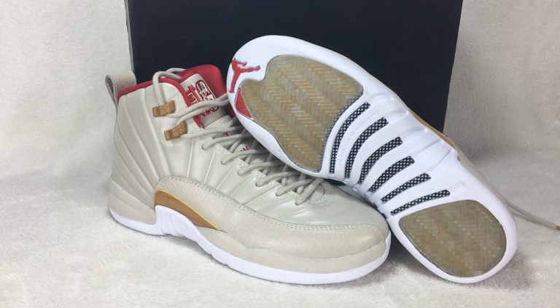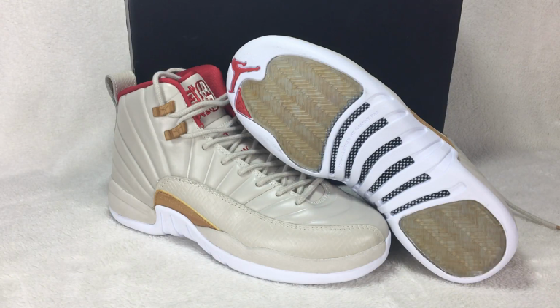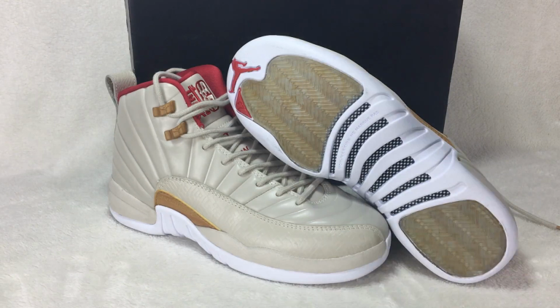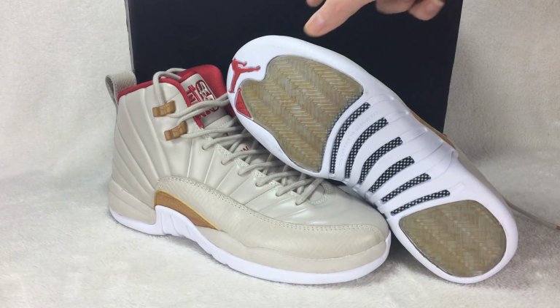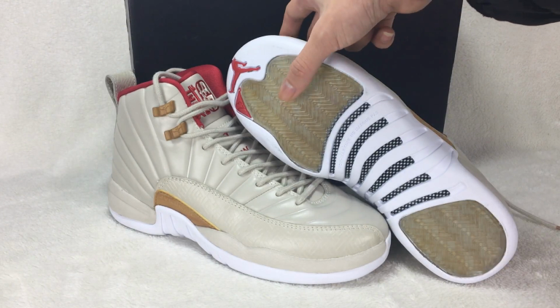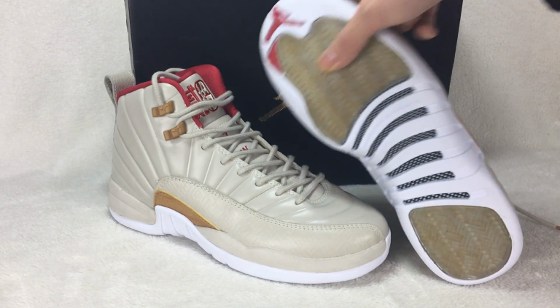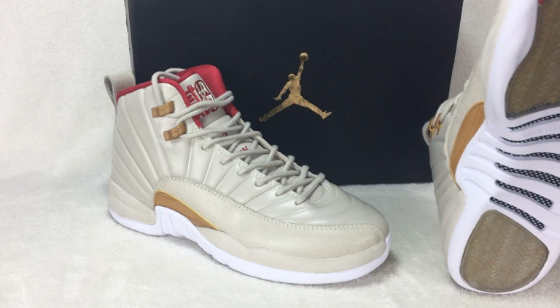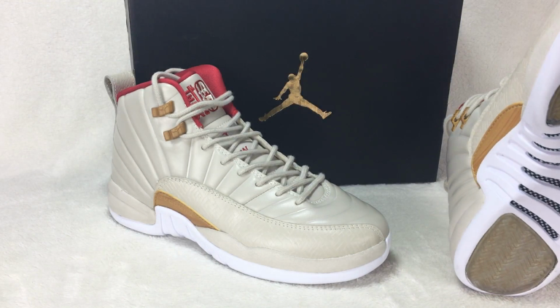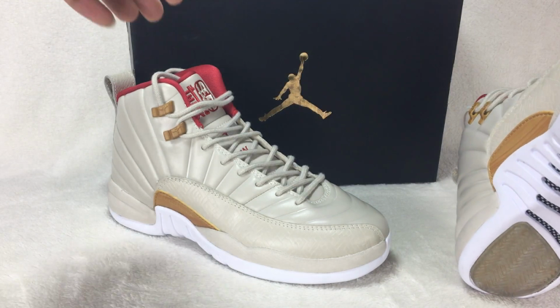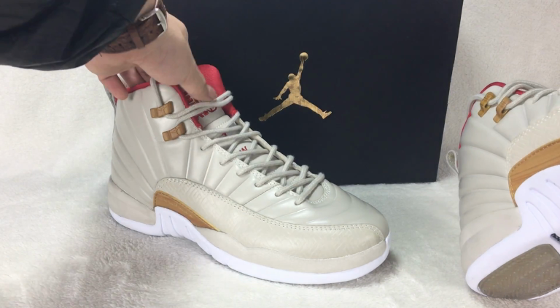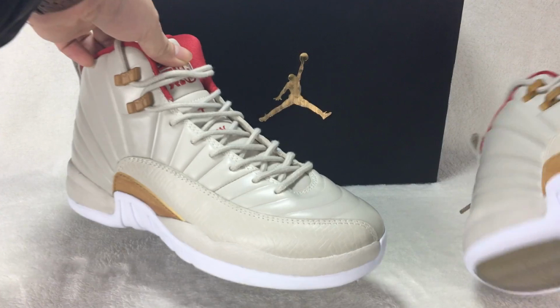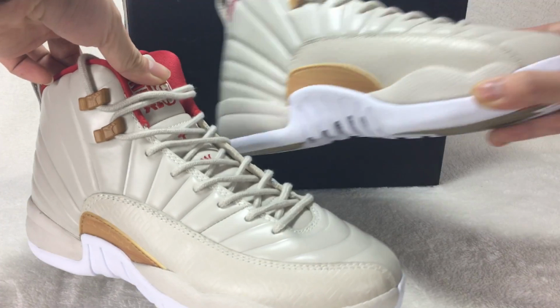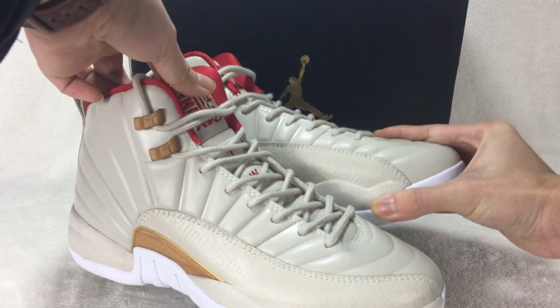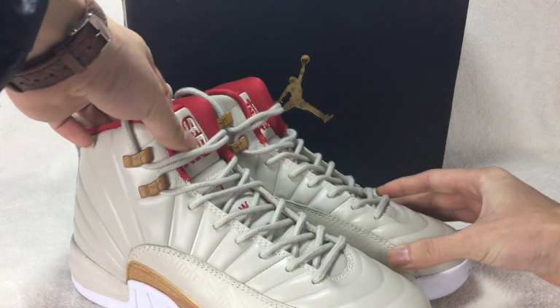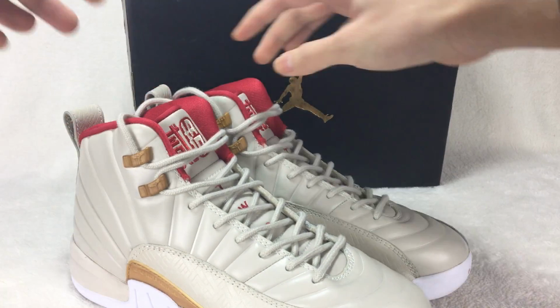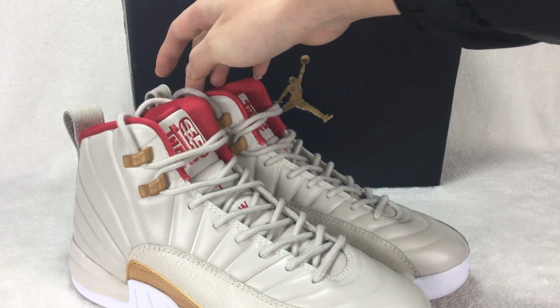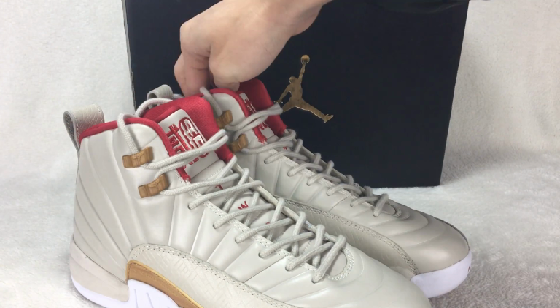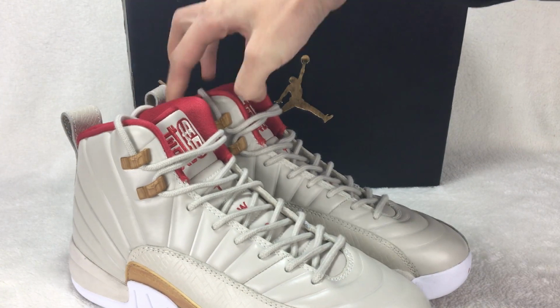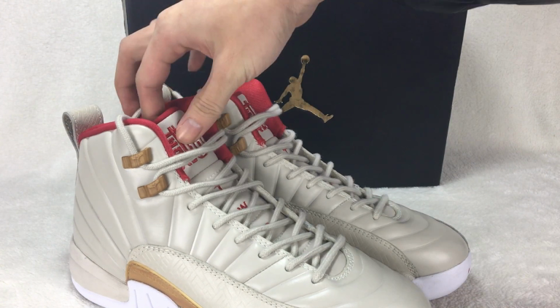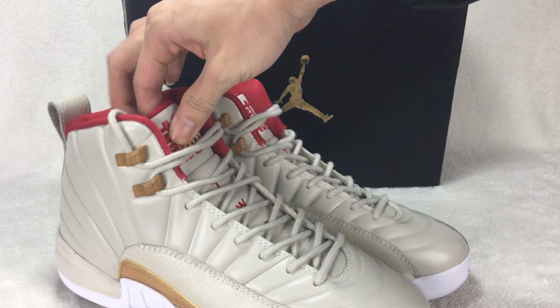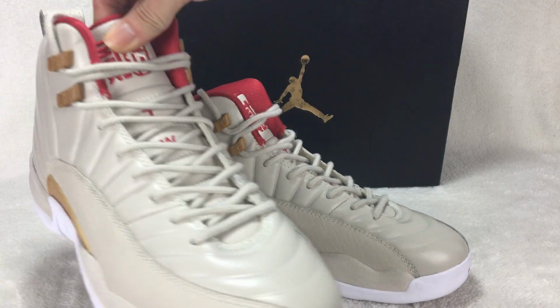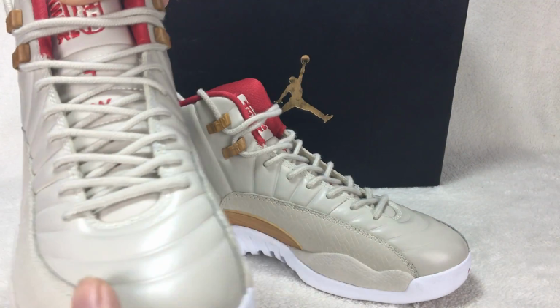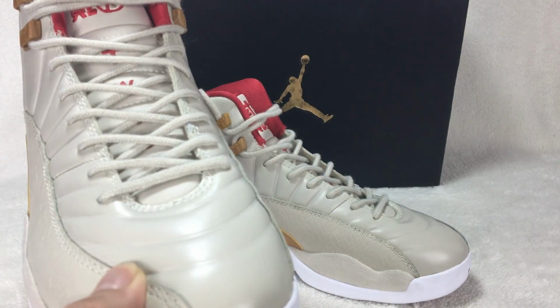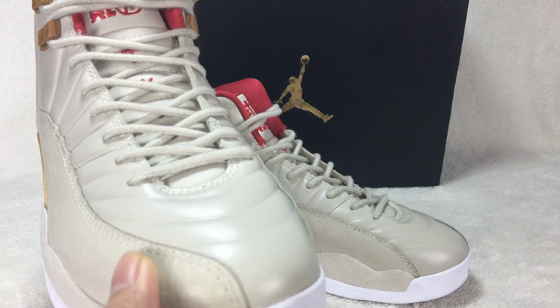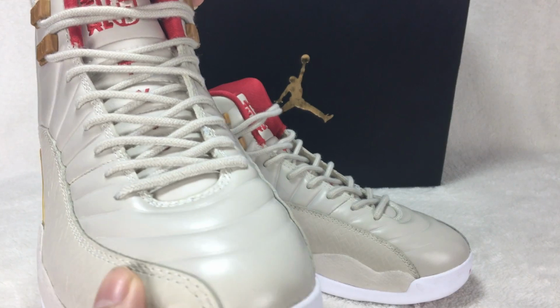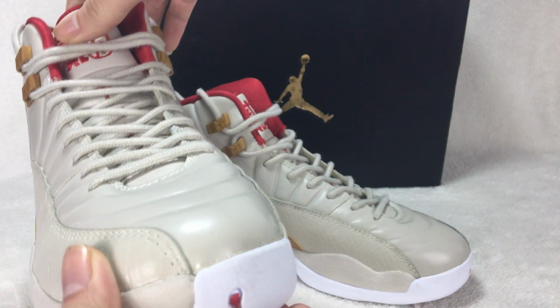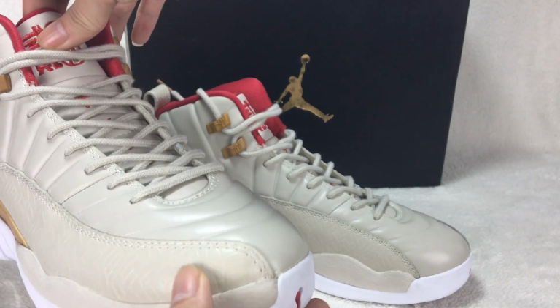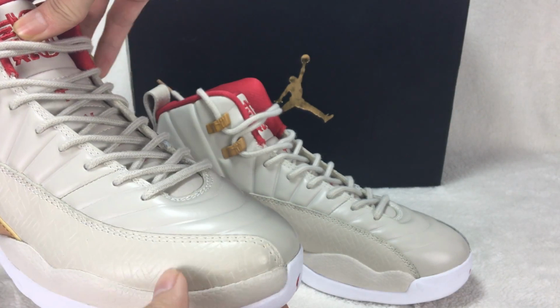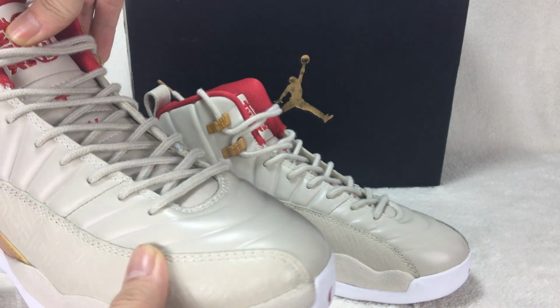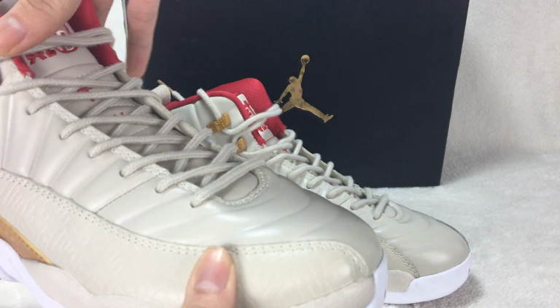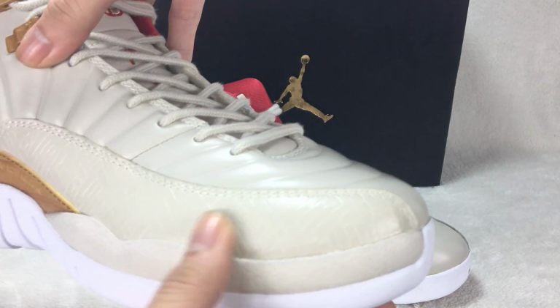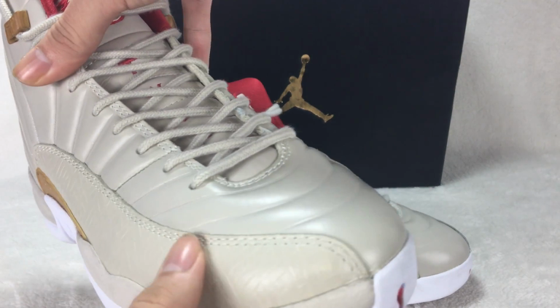Today I want to show you the Air Jordan 12 new GS shoes. You can see it's a very special design. Let me show you the shoes in detail now — check out the shoe tongue here.